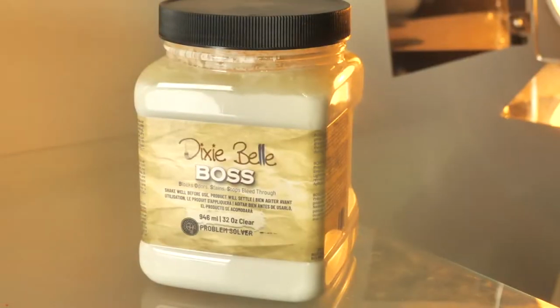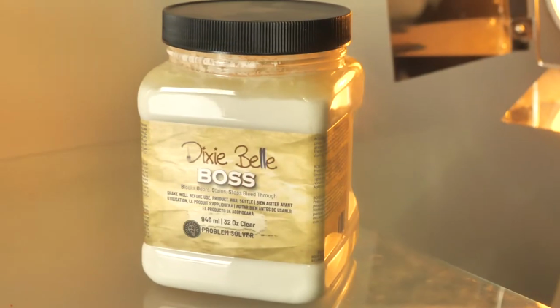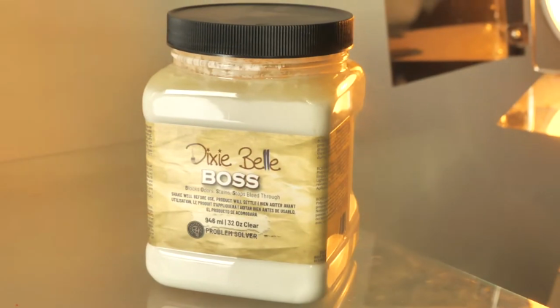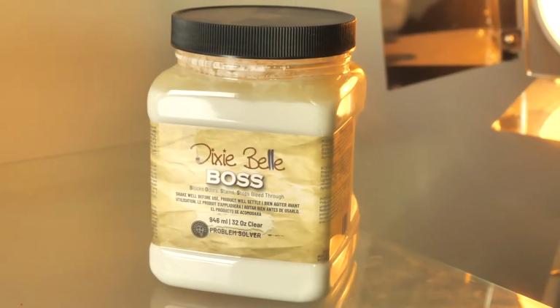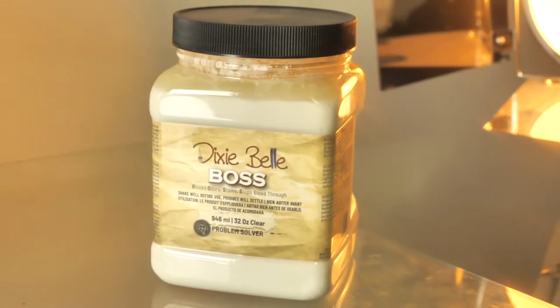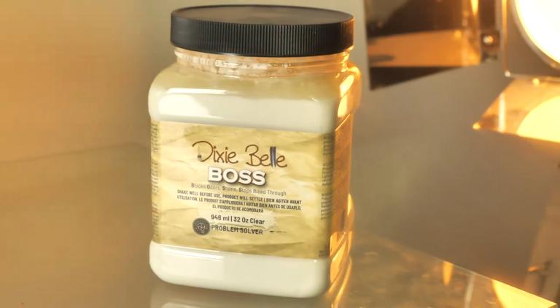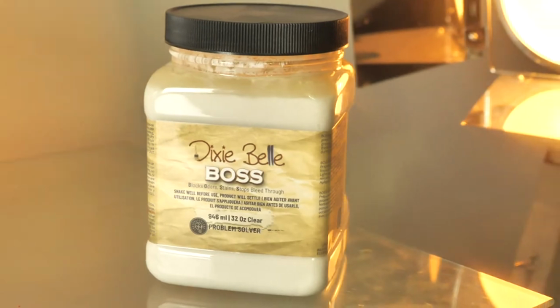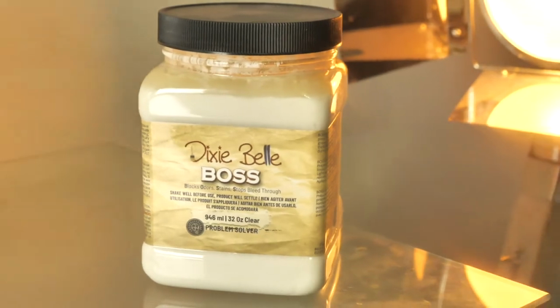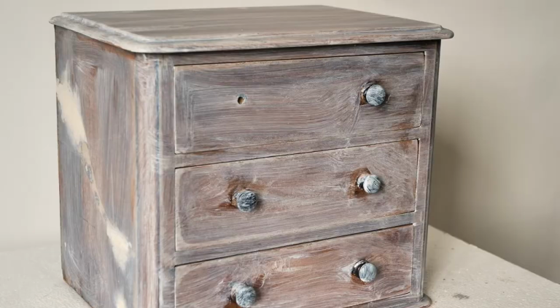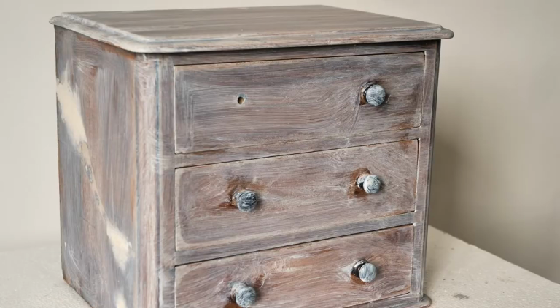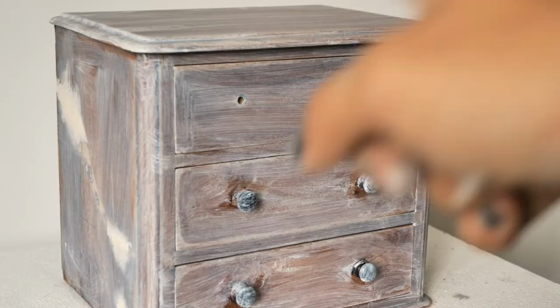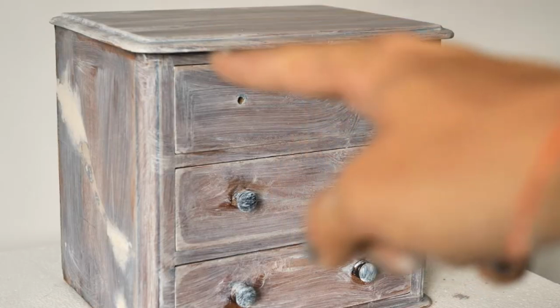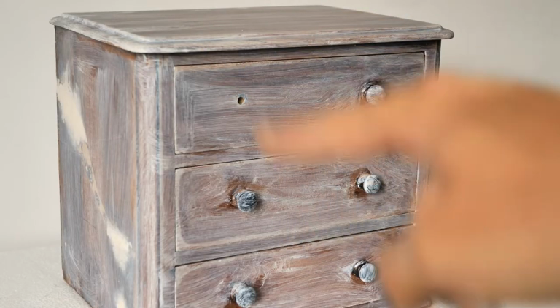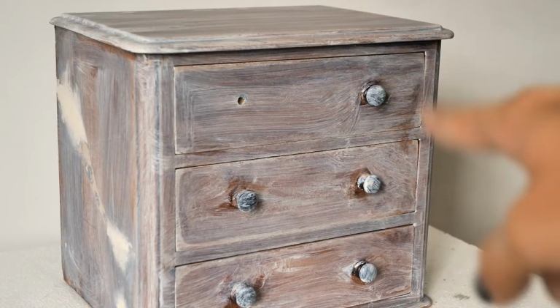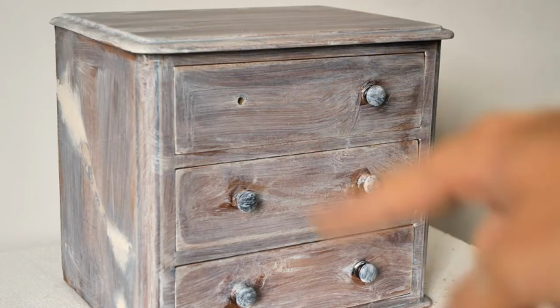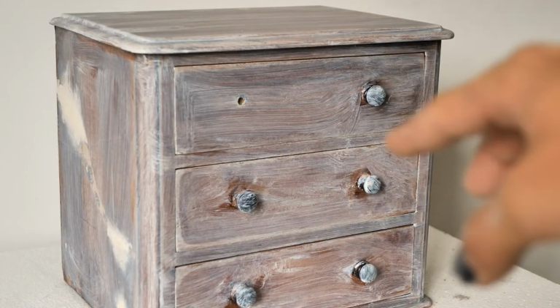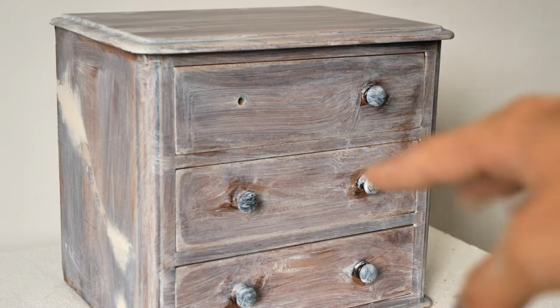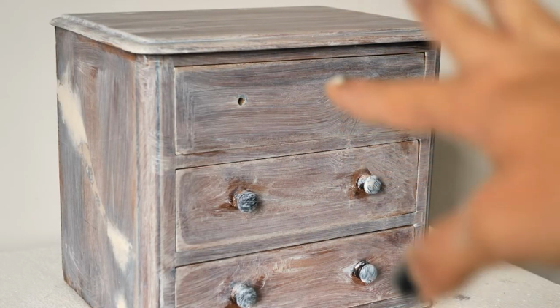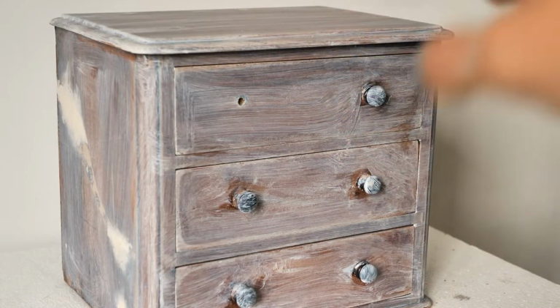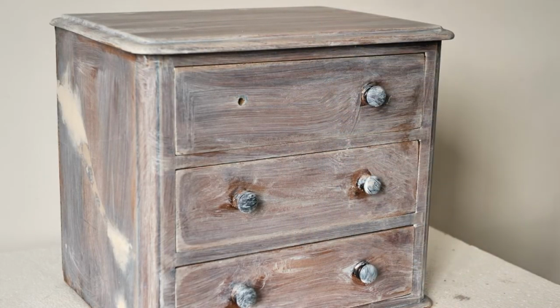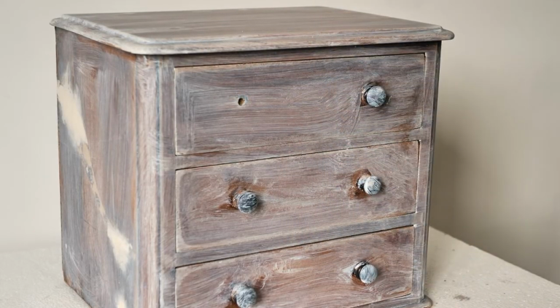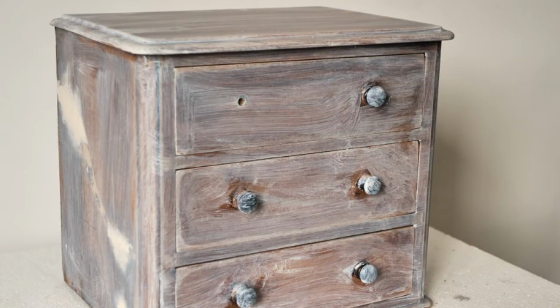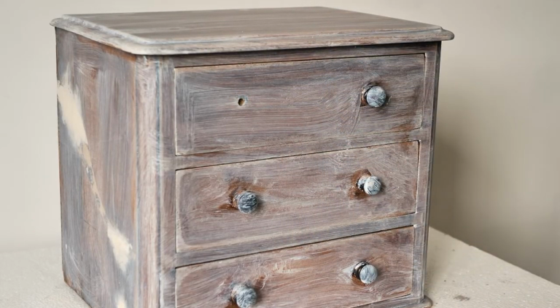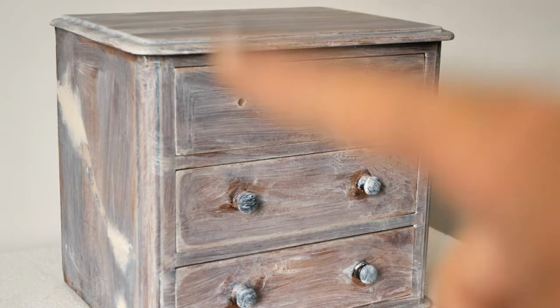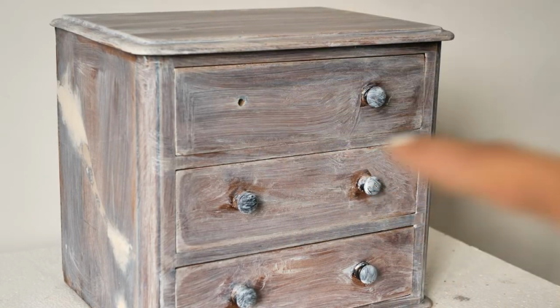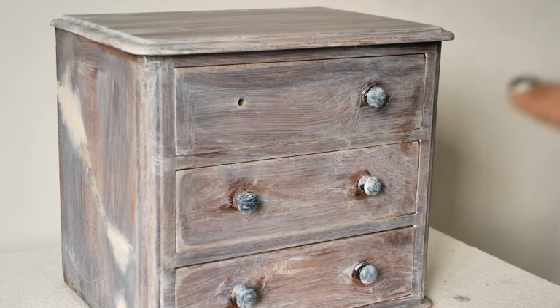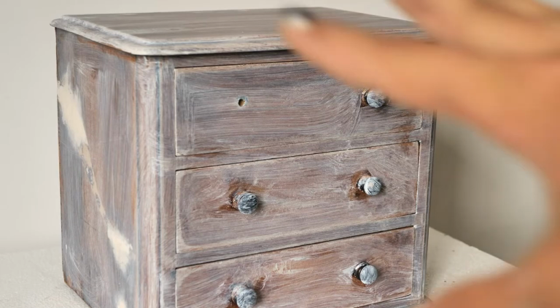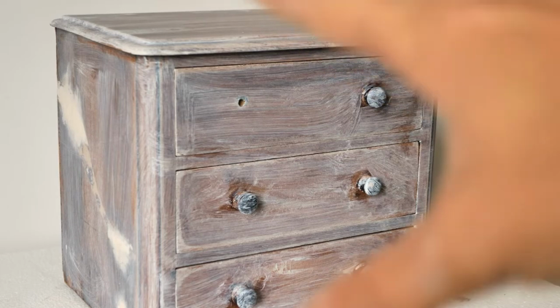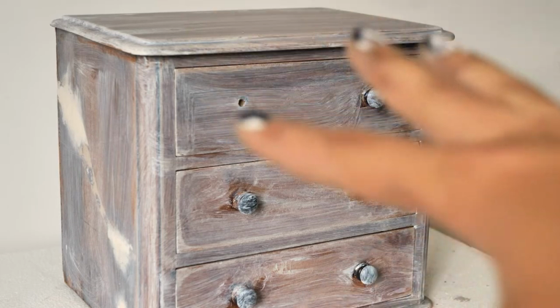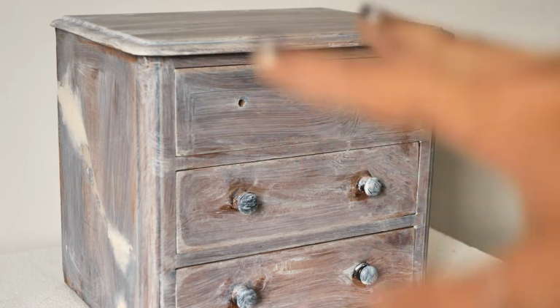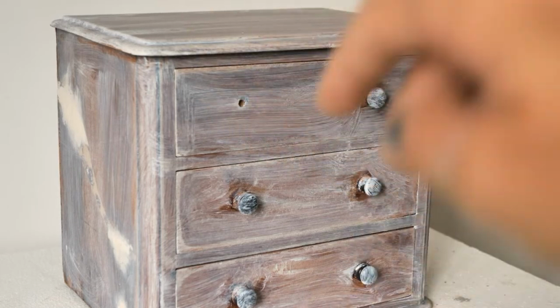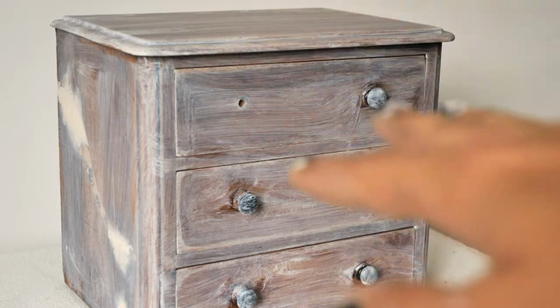After a few hours I applied two coats of boss, which will remove odors, because this box was quite smelly.